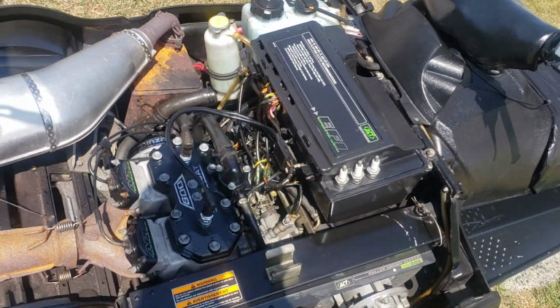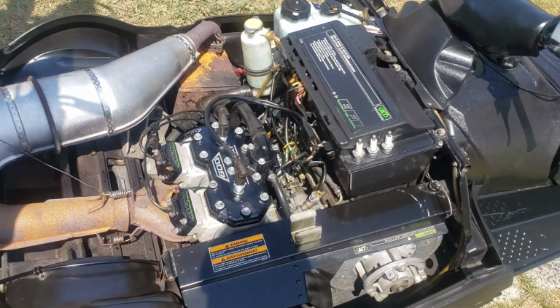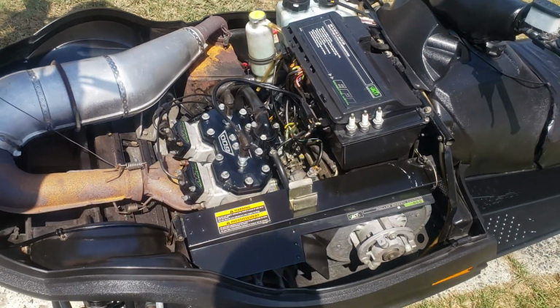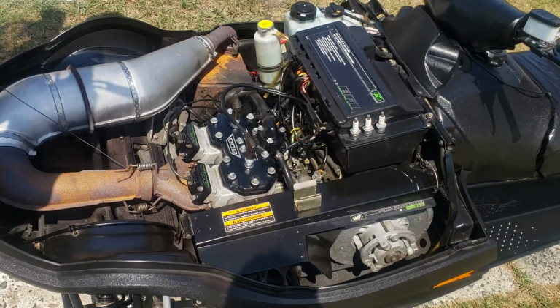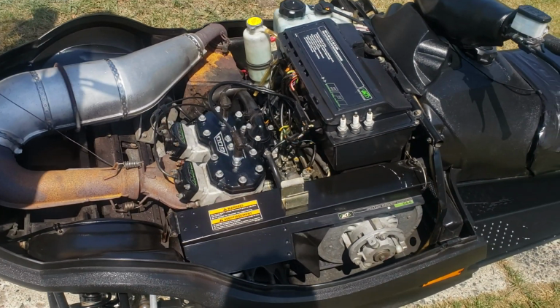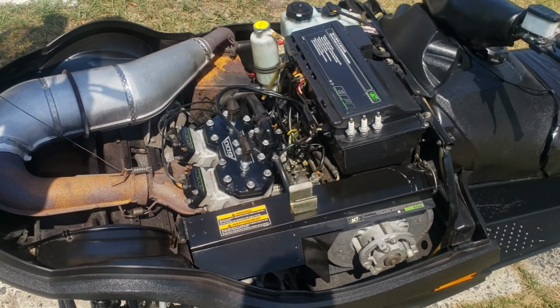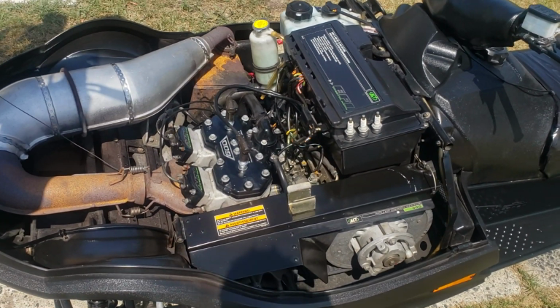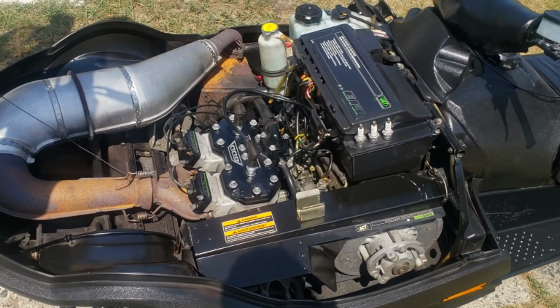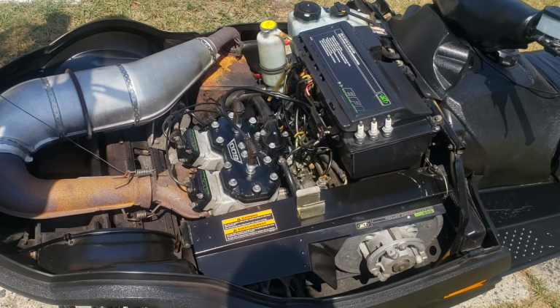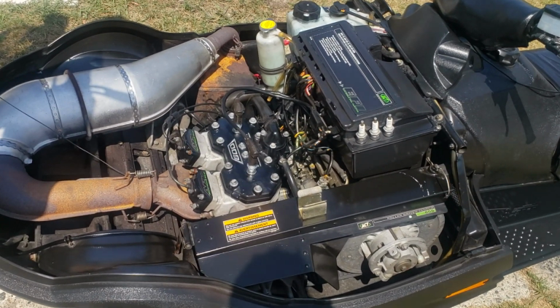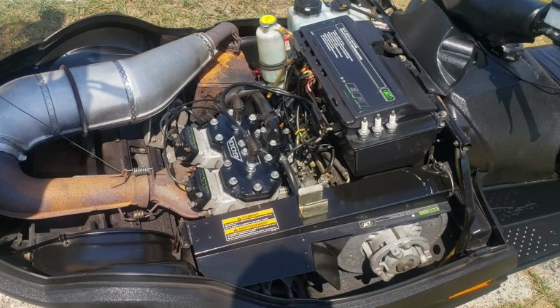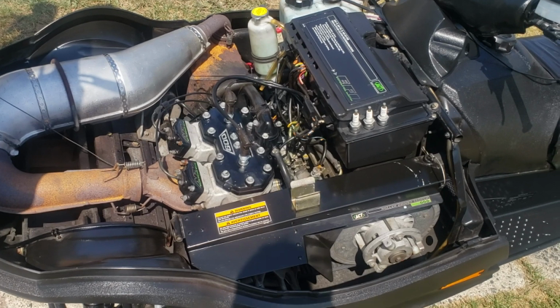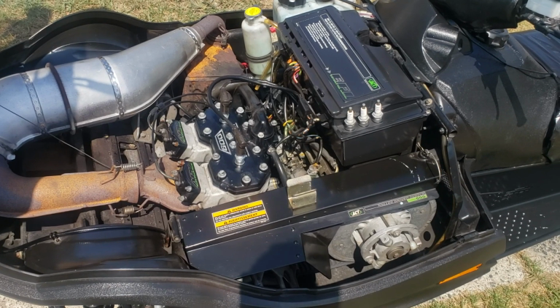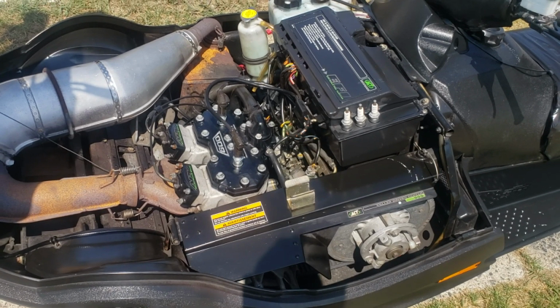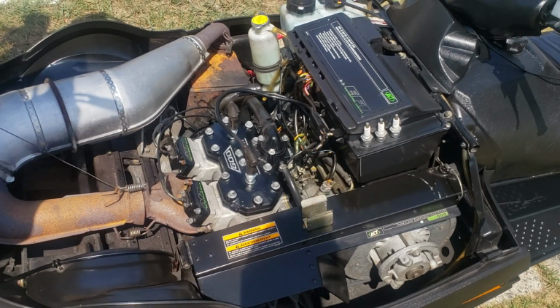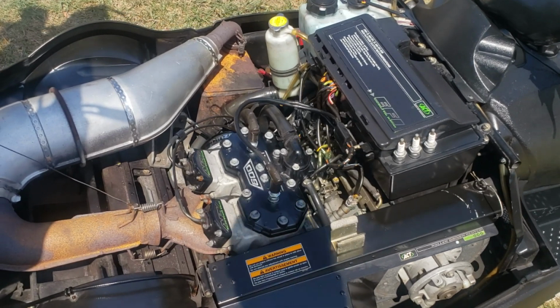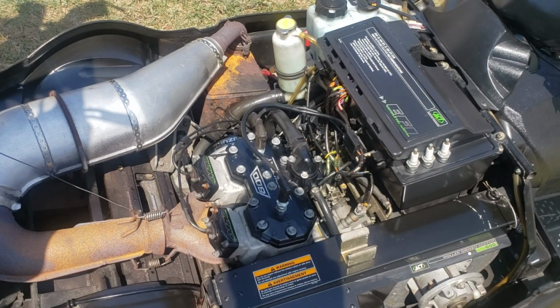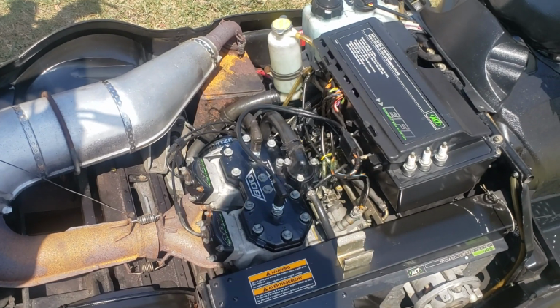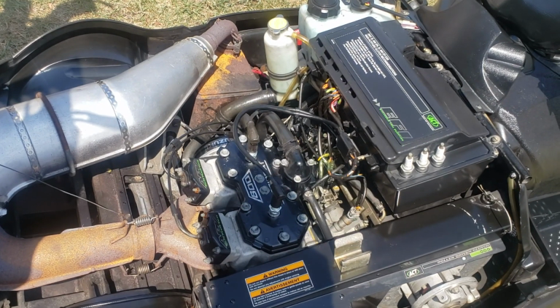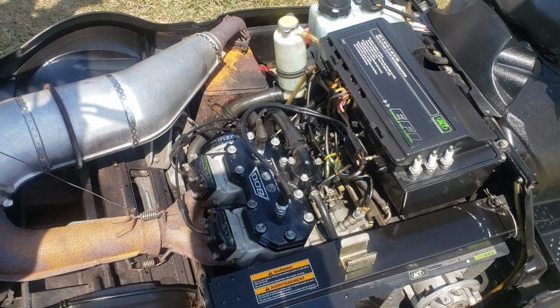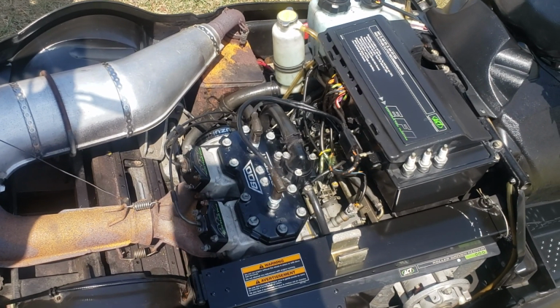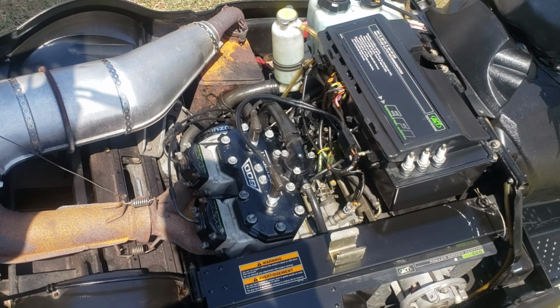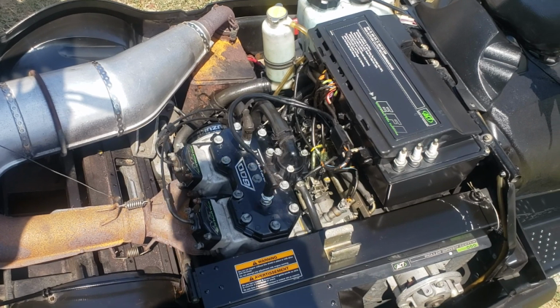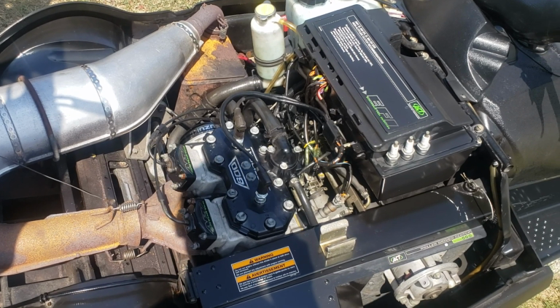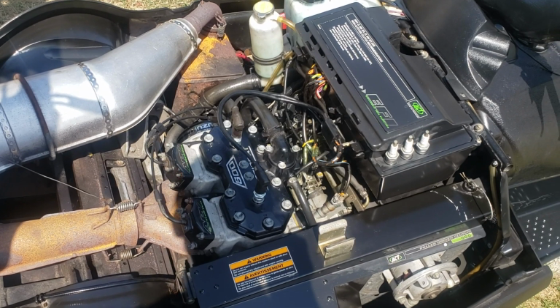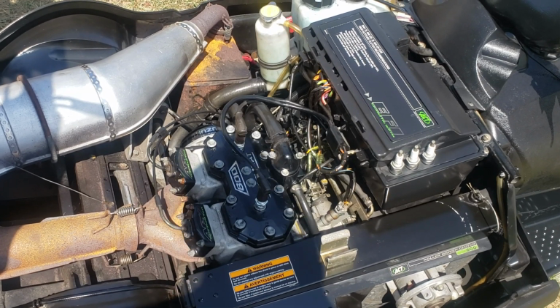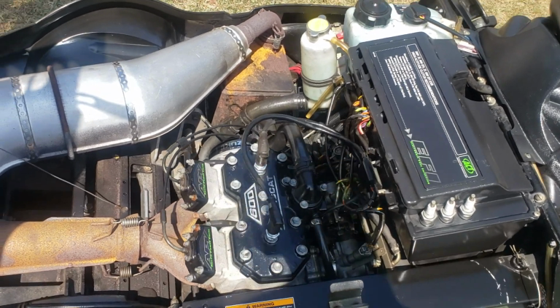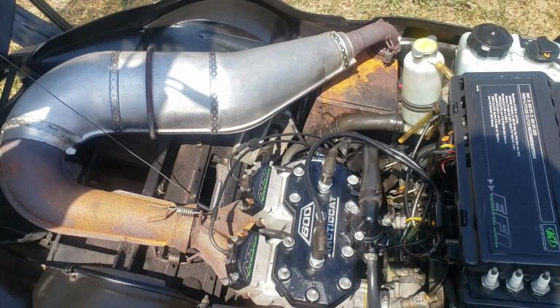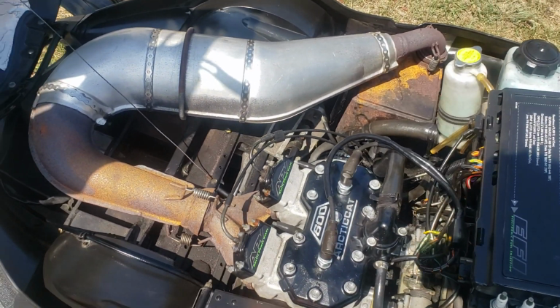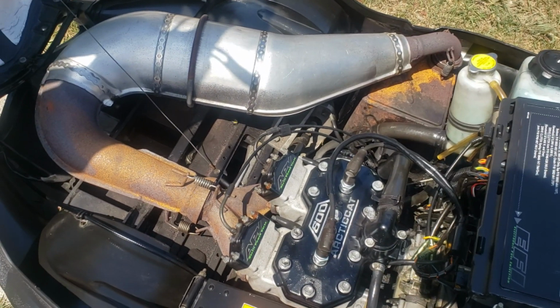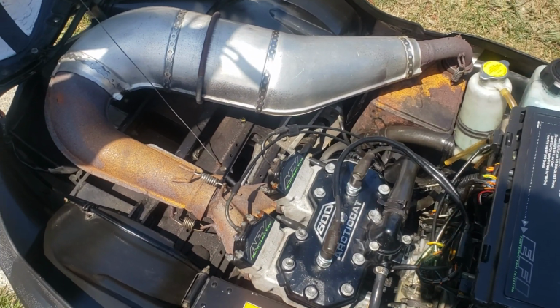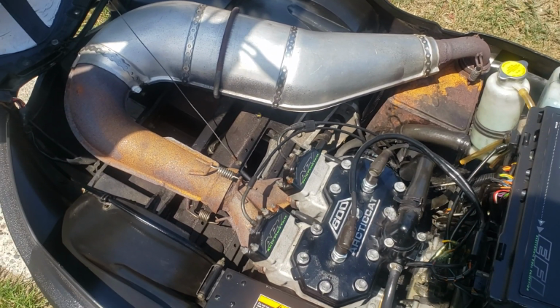This is the APV 600 Suzuki Arctic Cat engine. I think this is the second year of this engine. In 2000 they did the variable — the Arctic Cat power valves — with Suzuki.